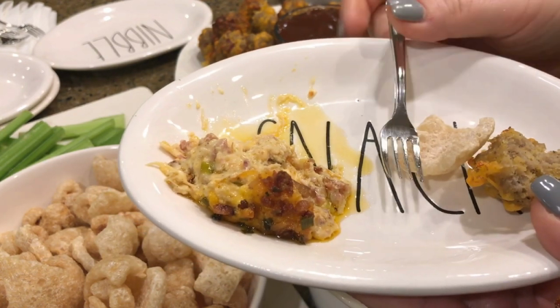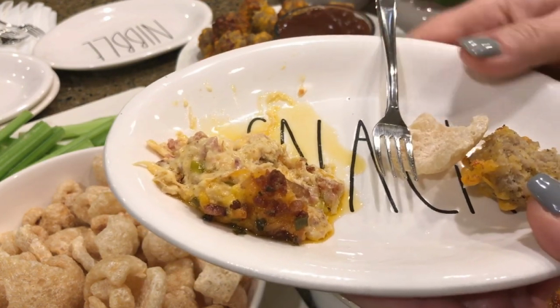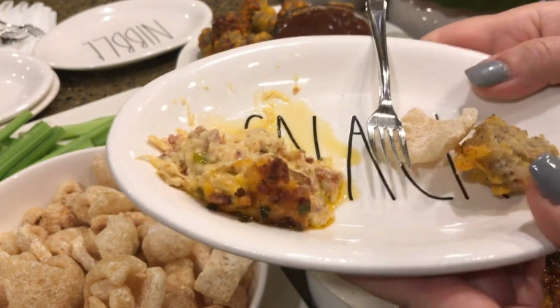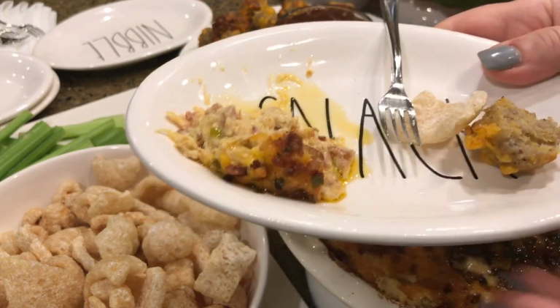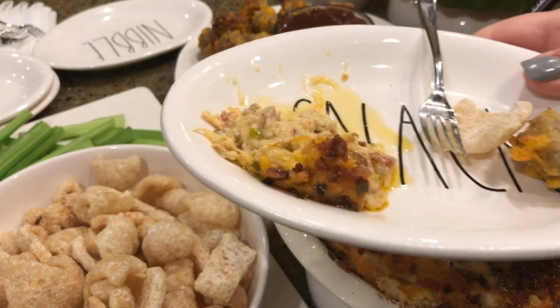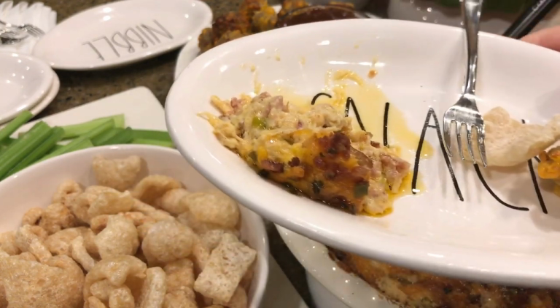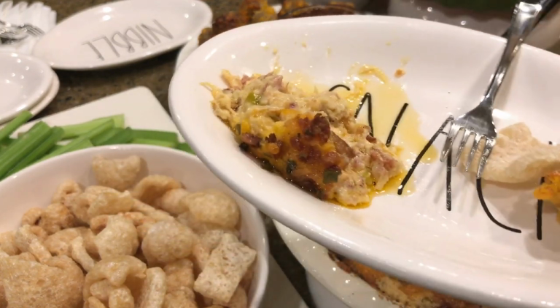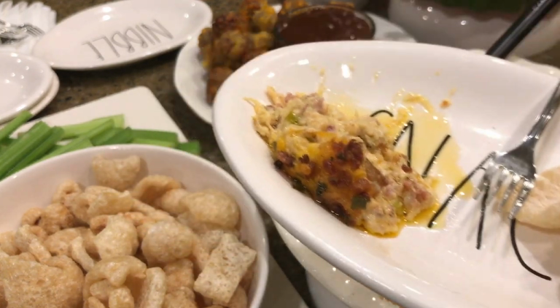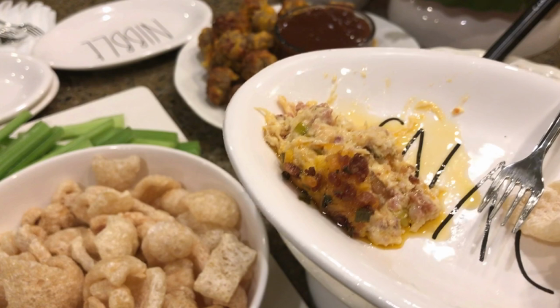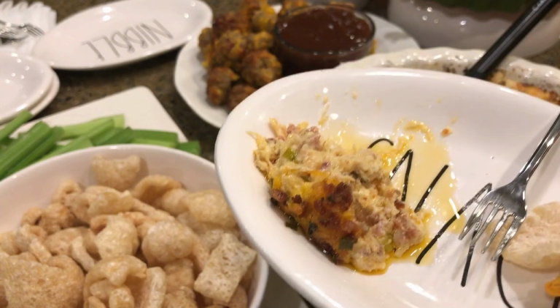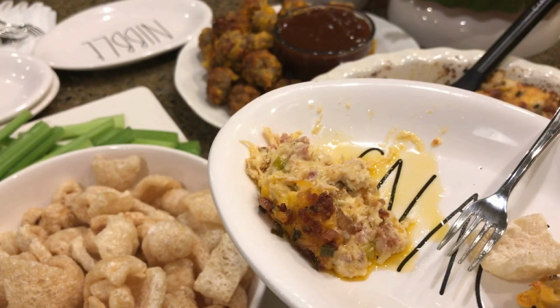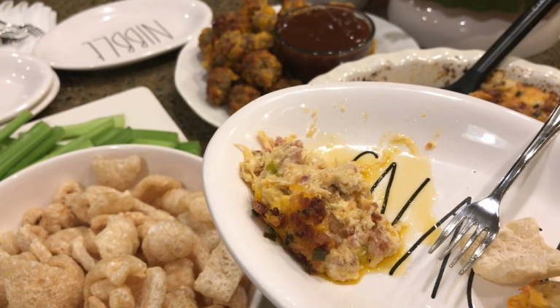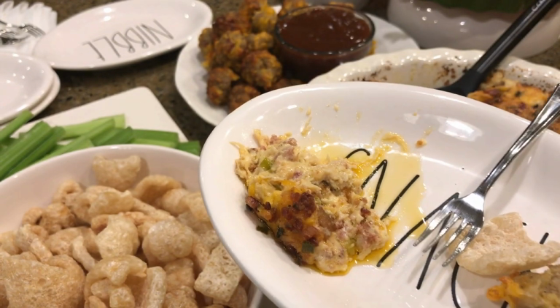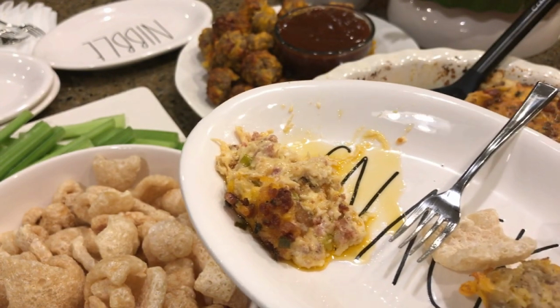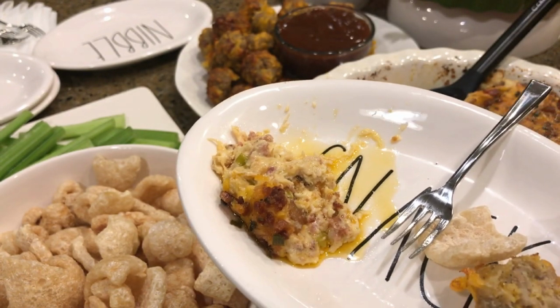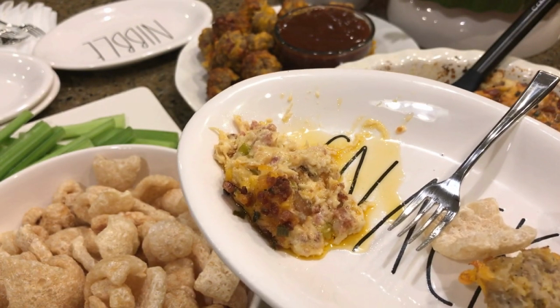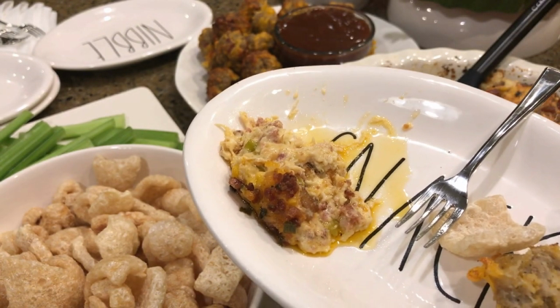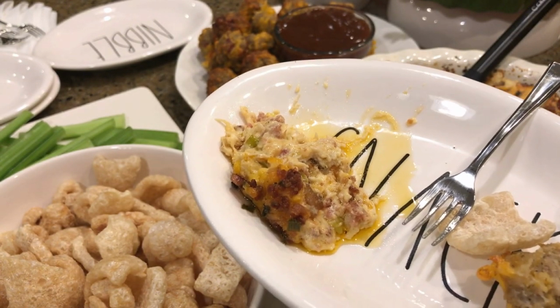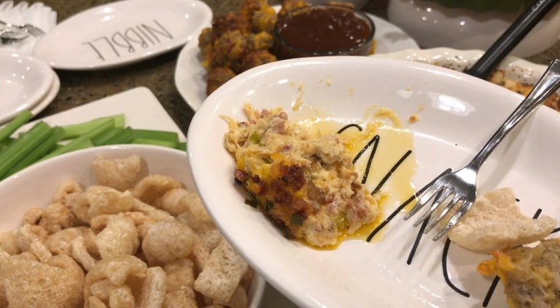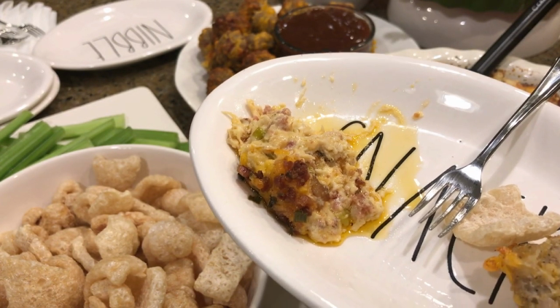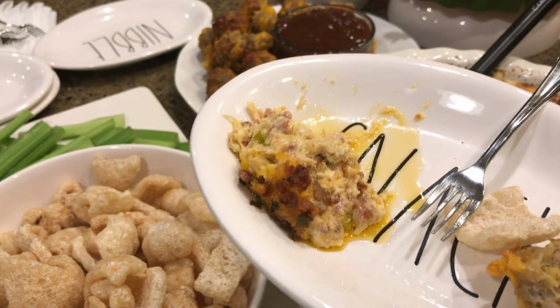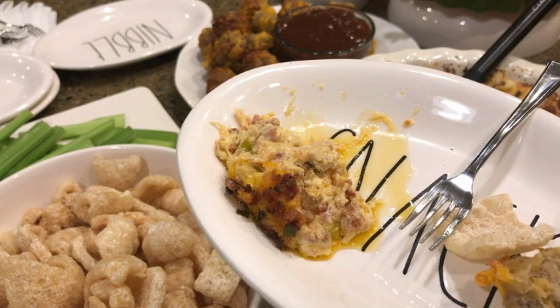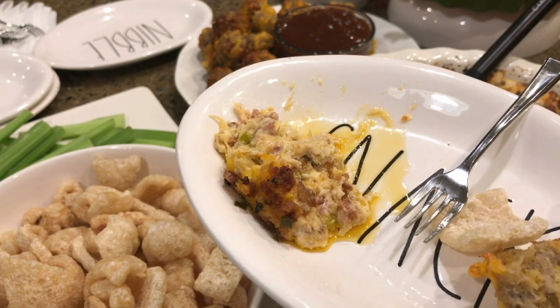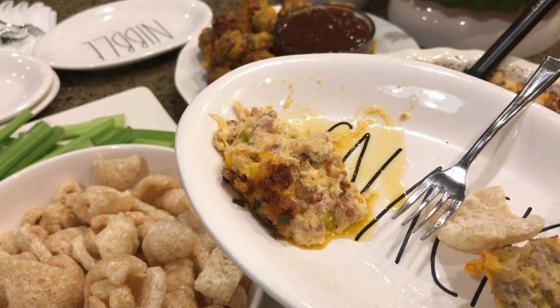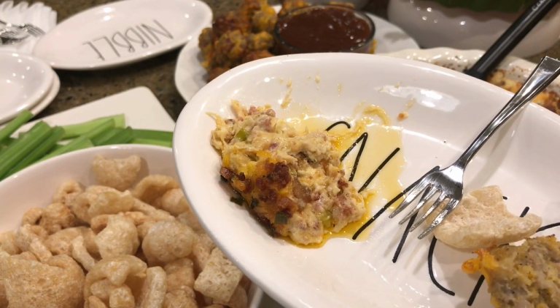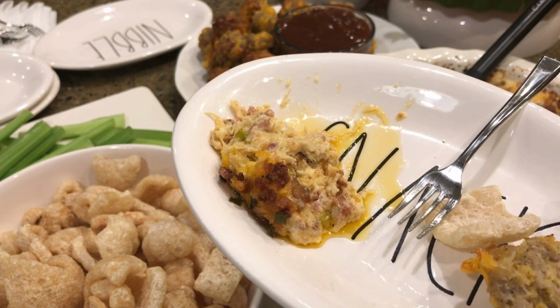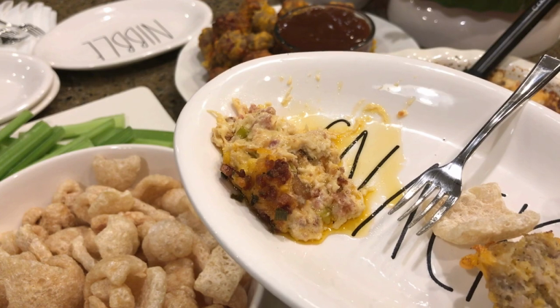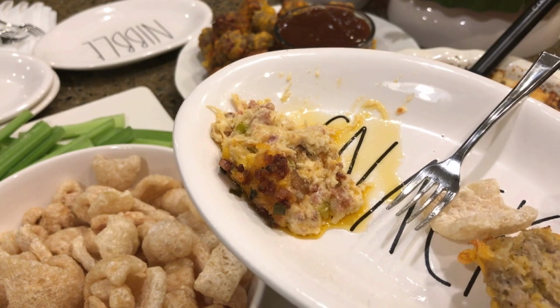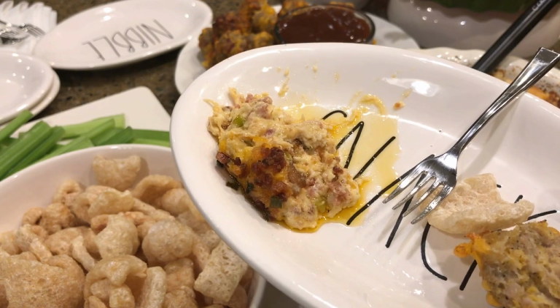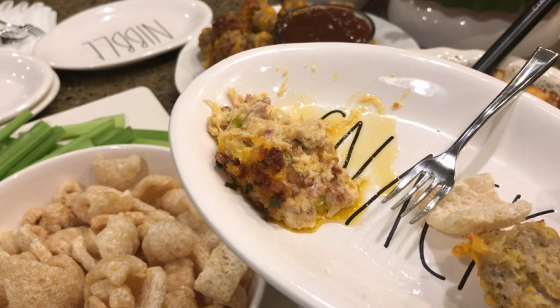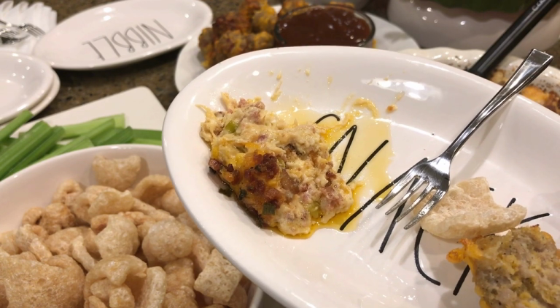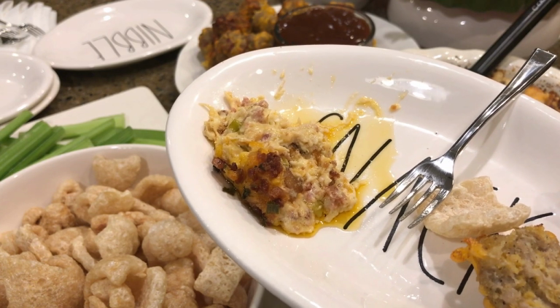I'm going to go get some spinach dip, and for dessert I'll have a little bit of those strawberries with the fruit dip.